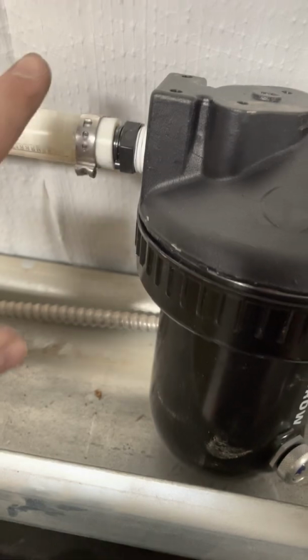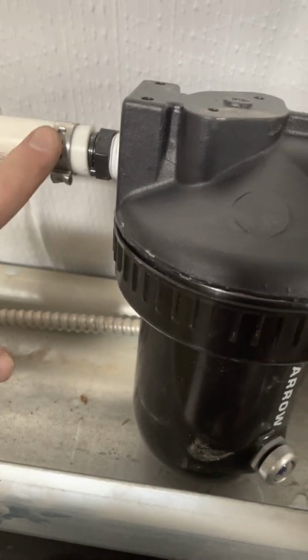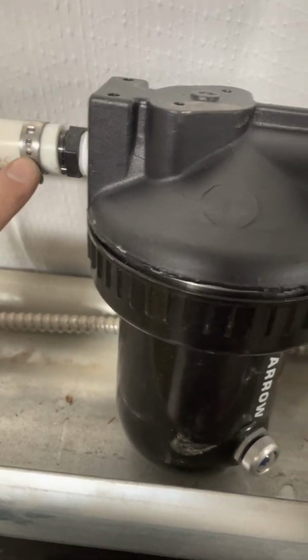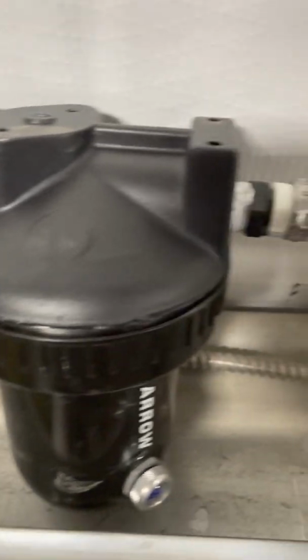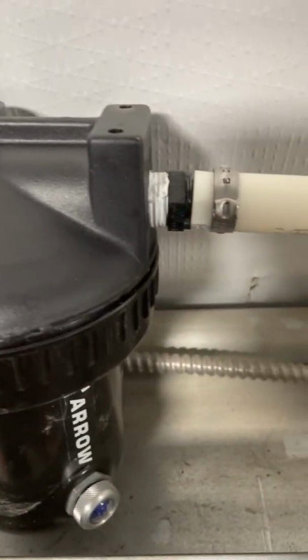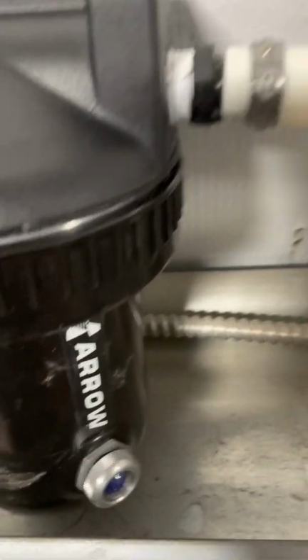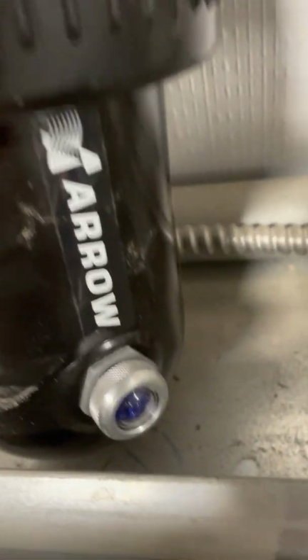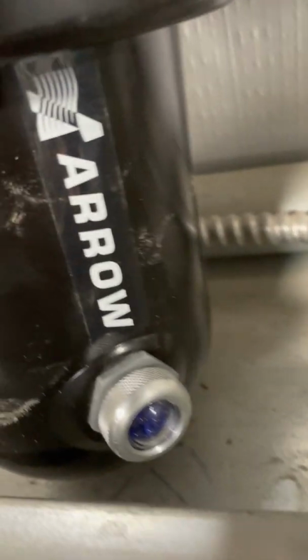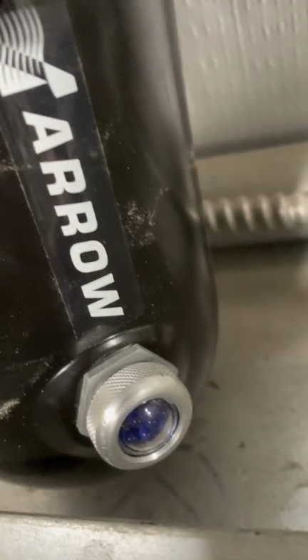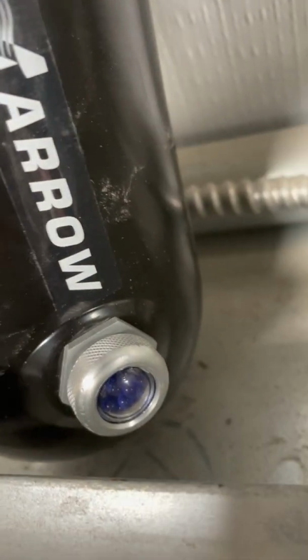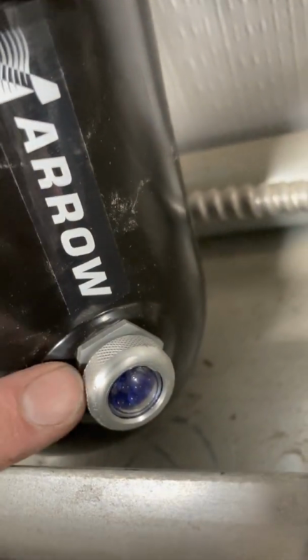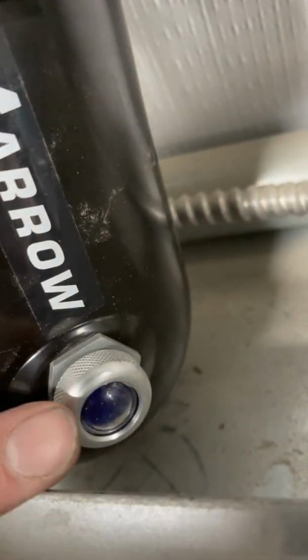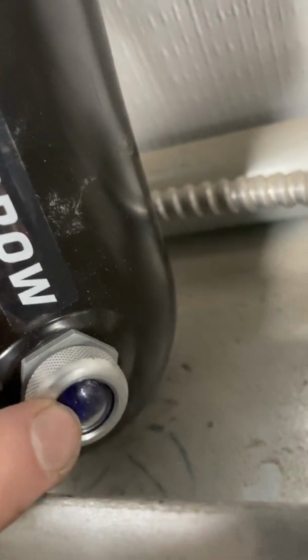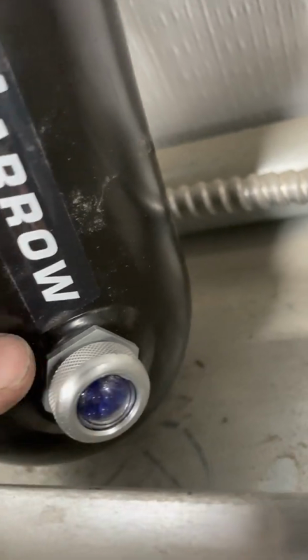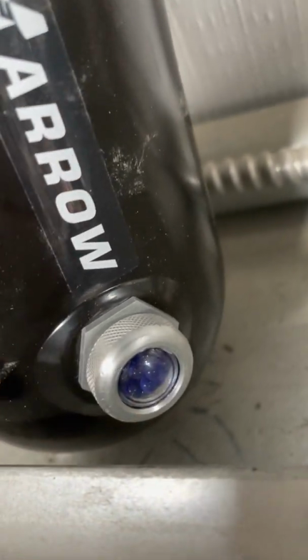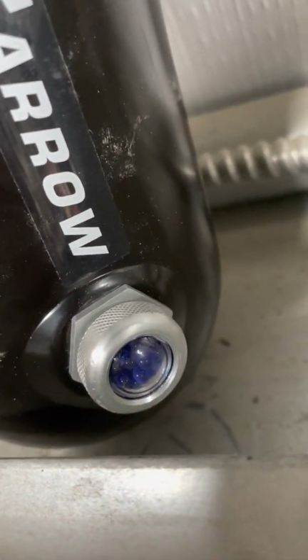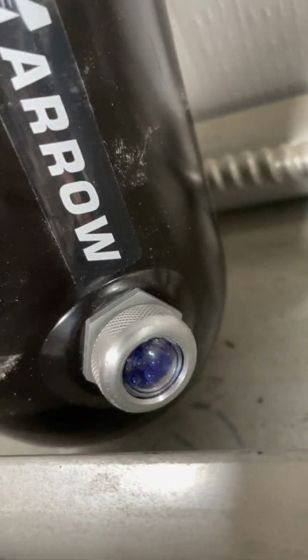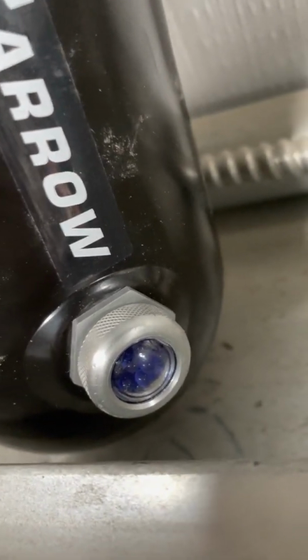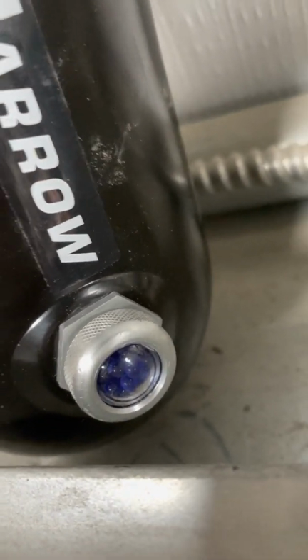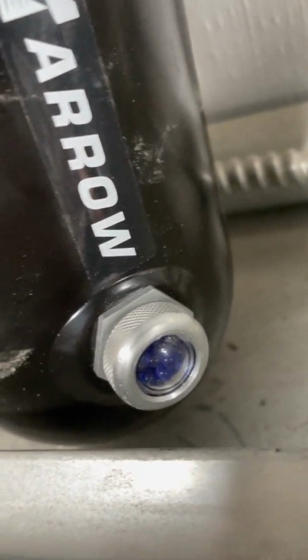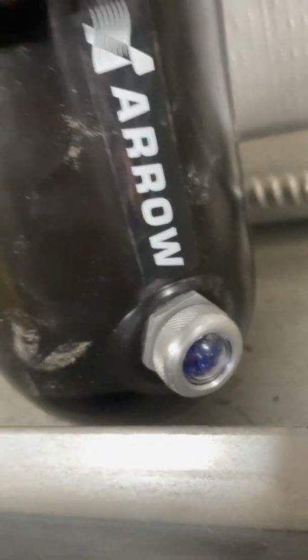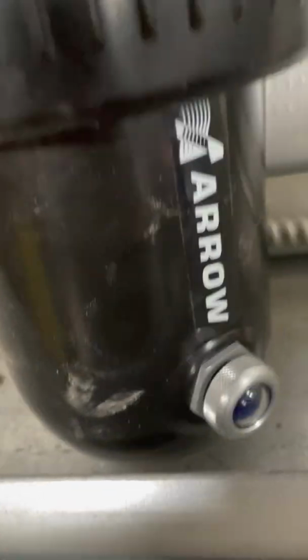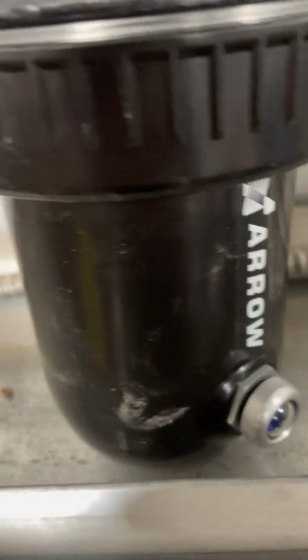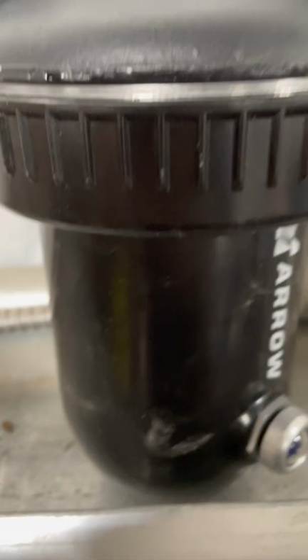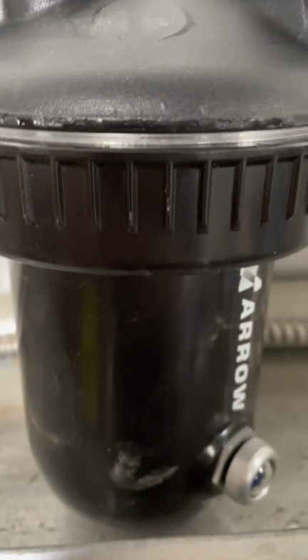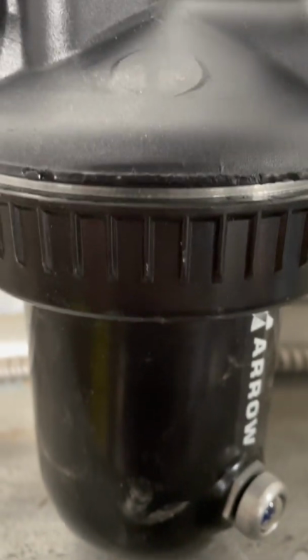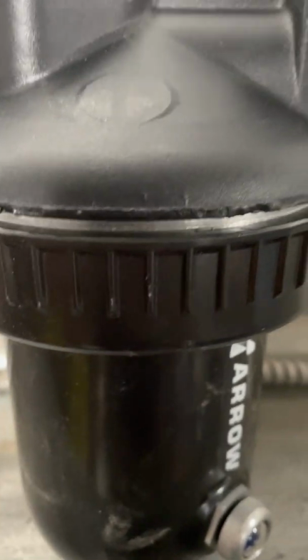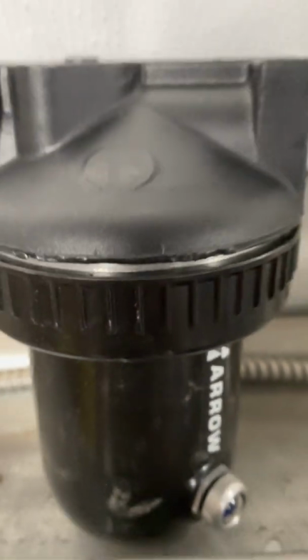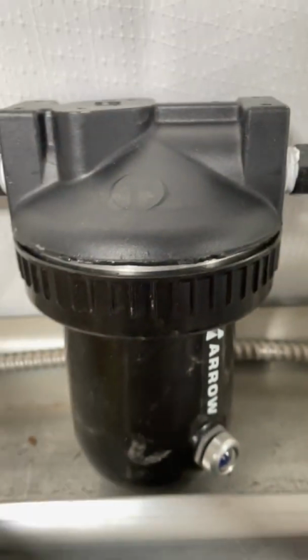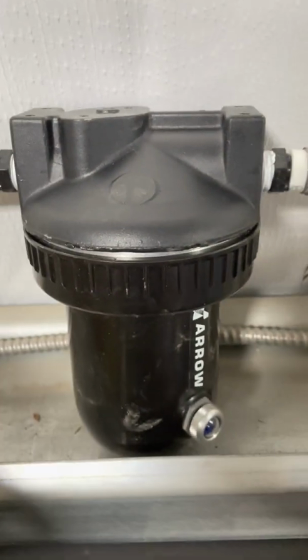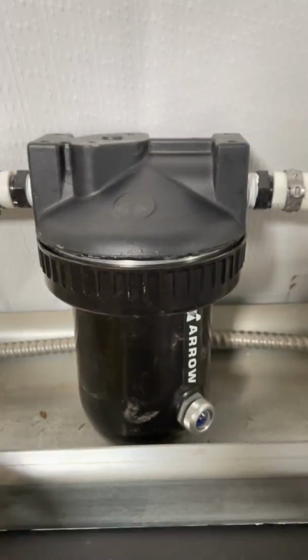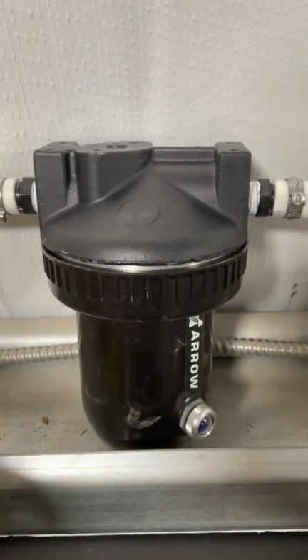Put the PEX fittings on. Got the little sight window with the desiccant — it's blue now and will turn pink when it is waterlogged. Now we just need to turn the air back on.